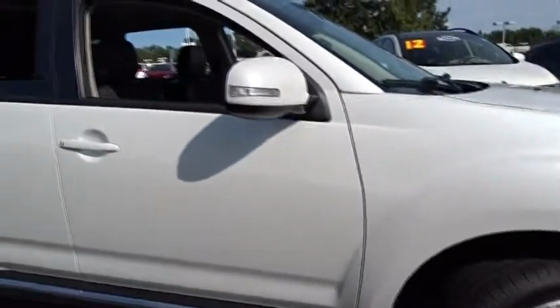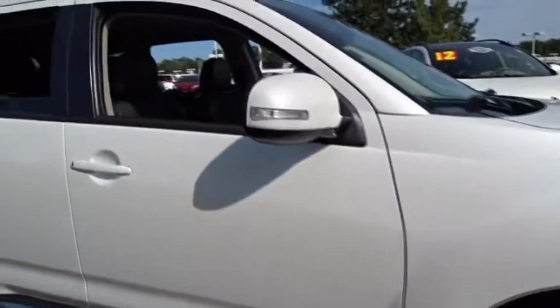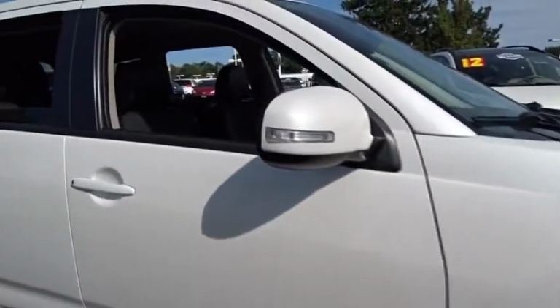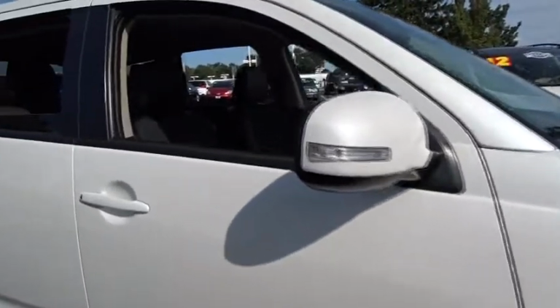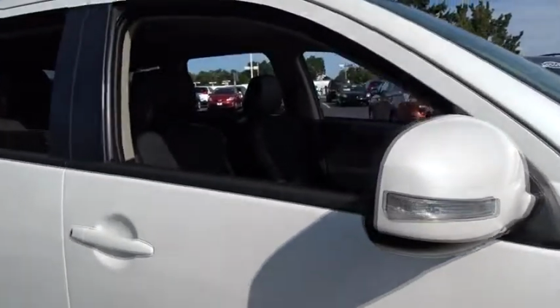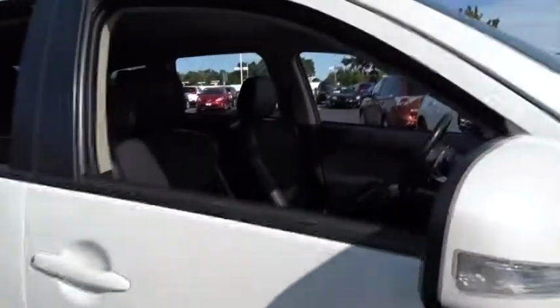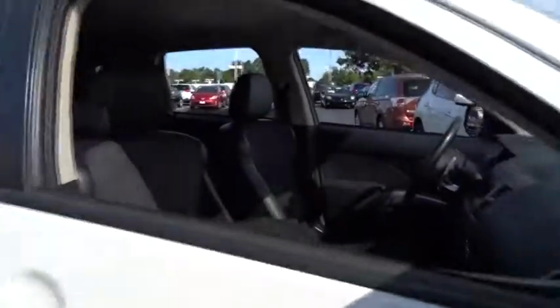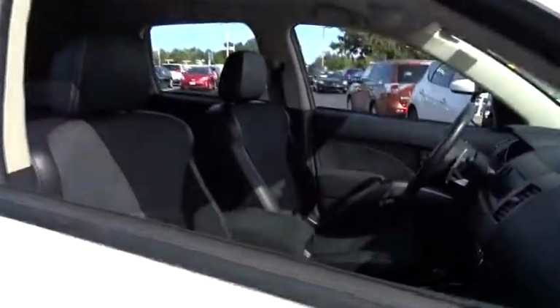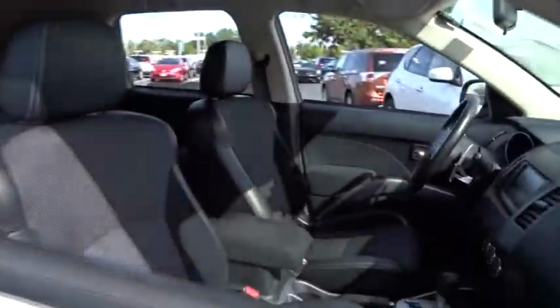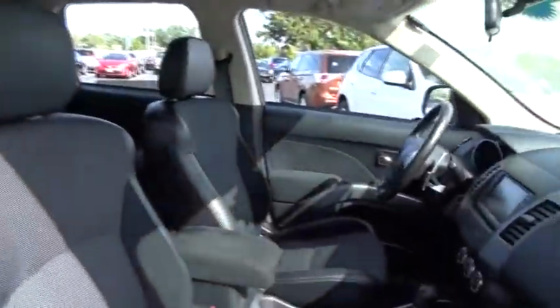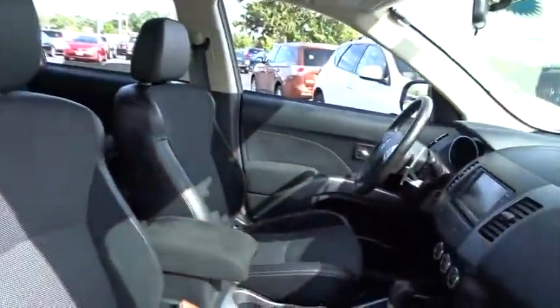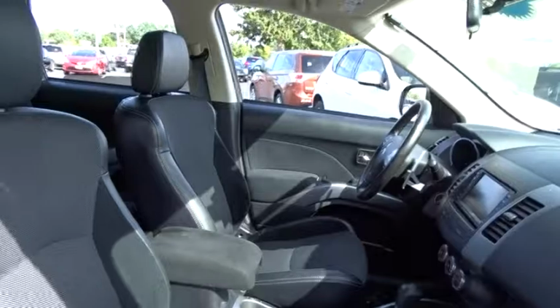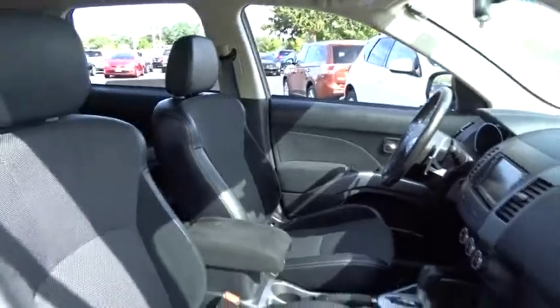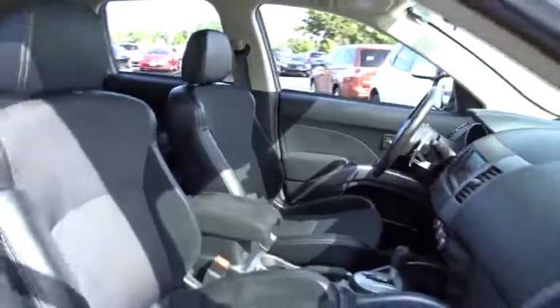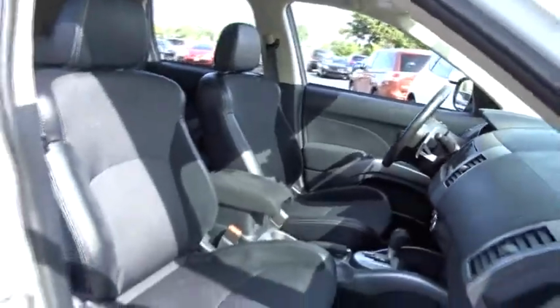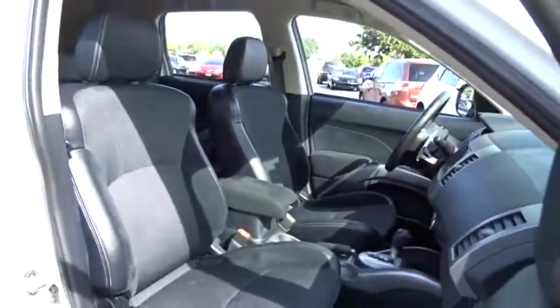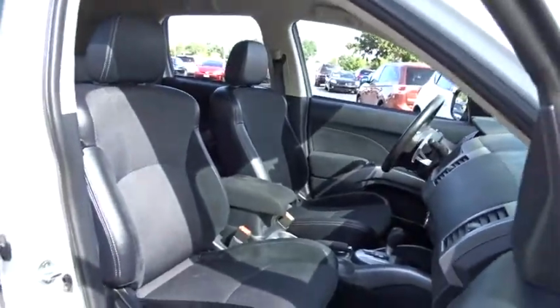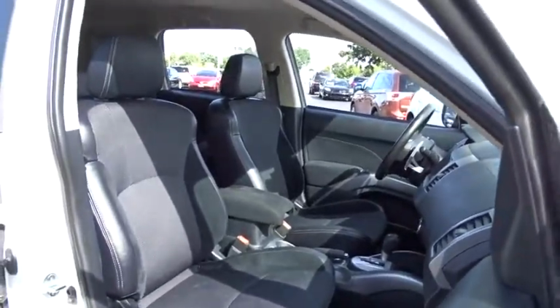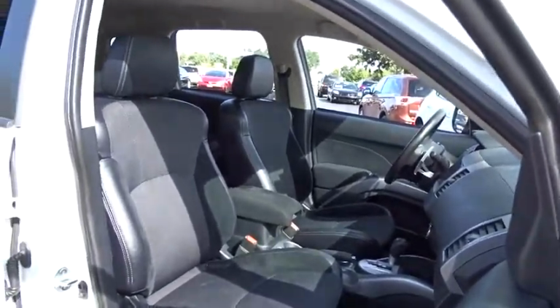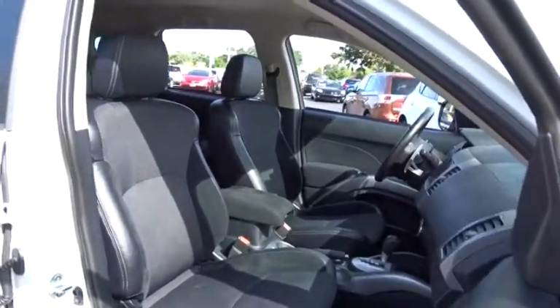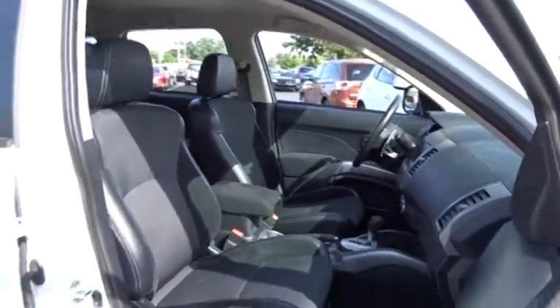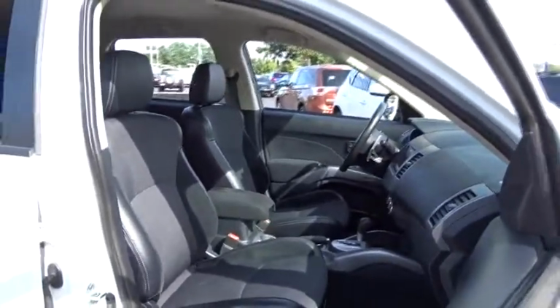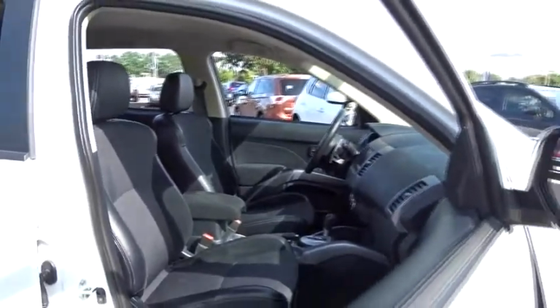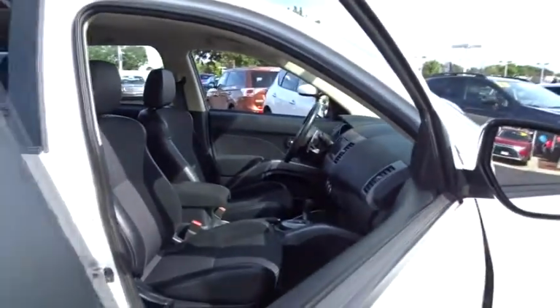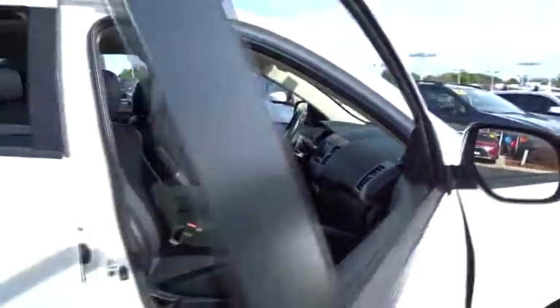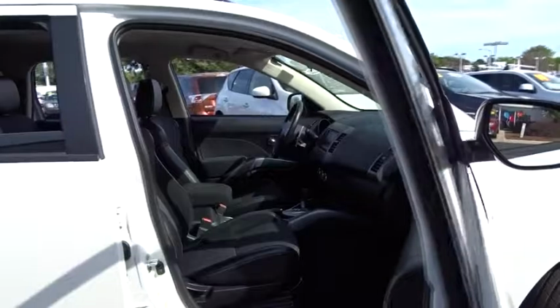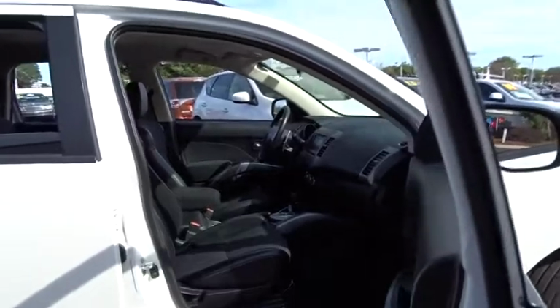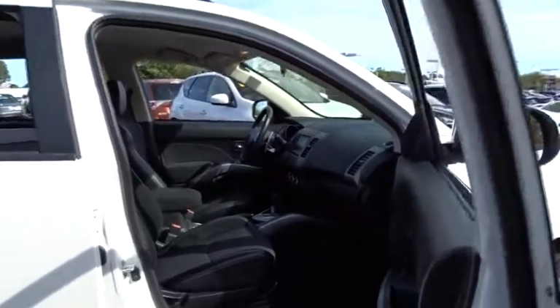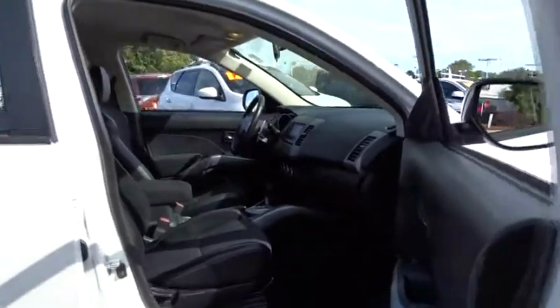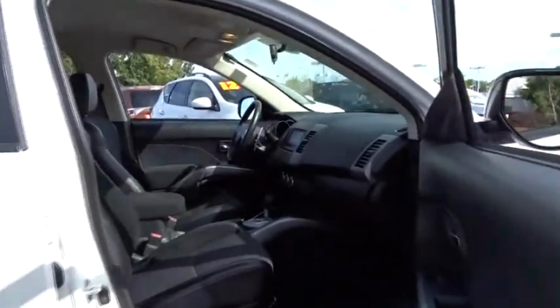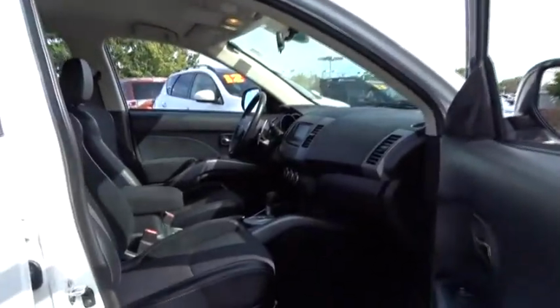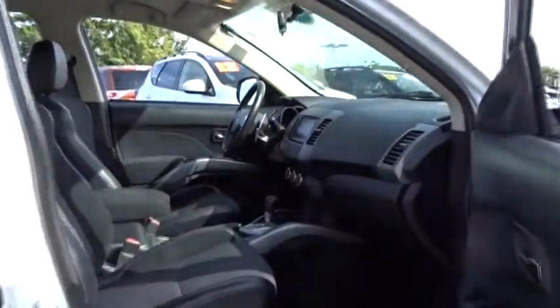This vehicle has less than 95,000 miles. Here are some of this vehicle's great options: traction control, keyless entry, dual airbags, Bluetooth, power steering, air conditioning front.